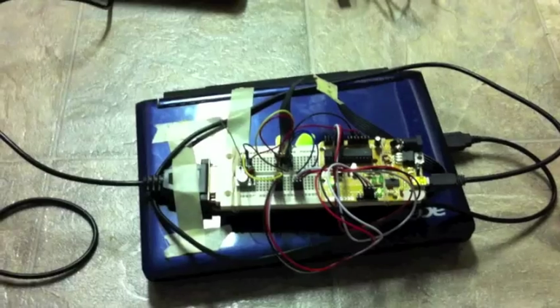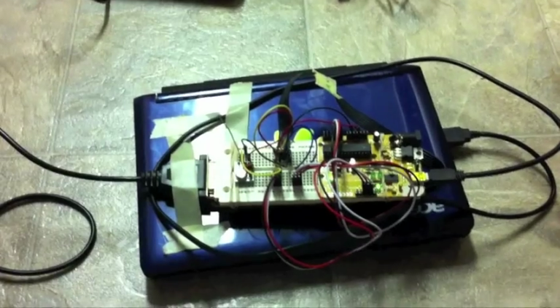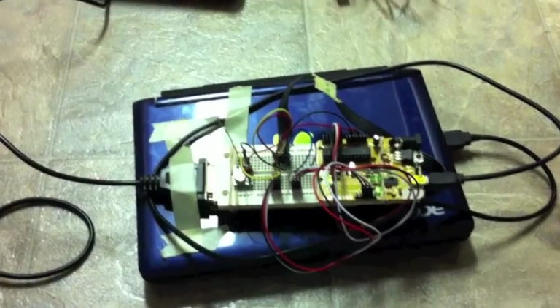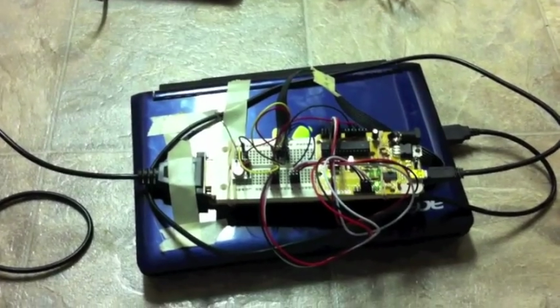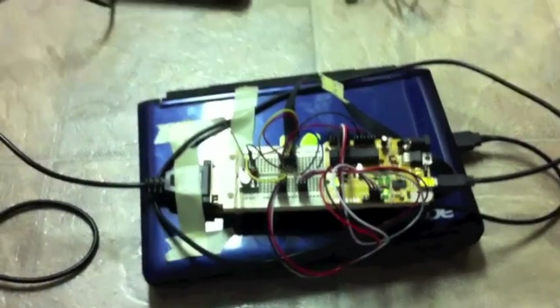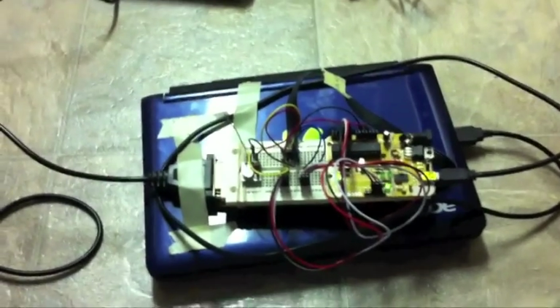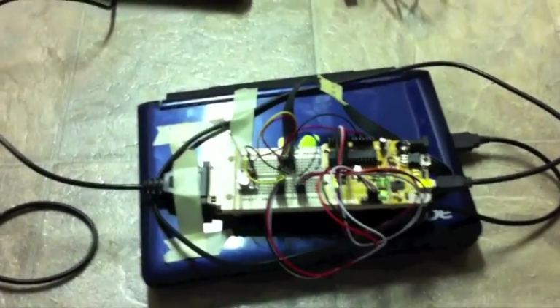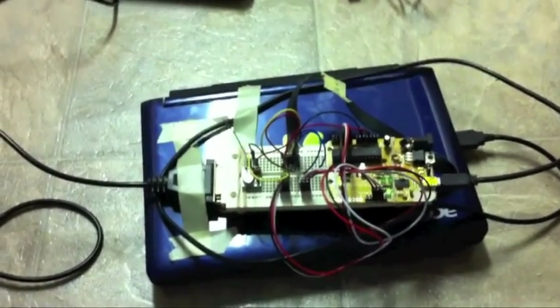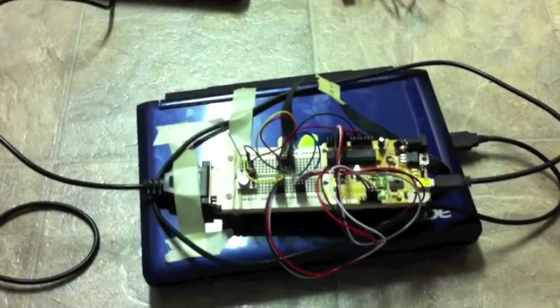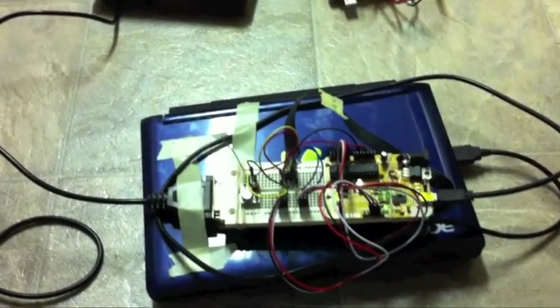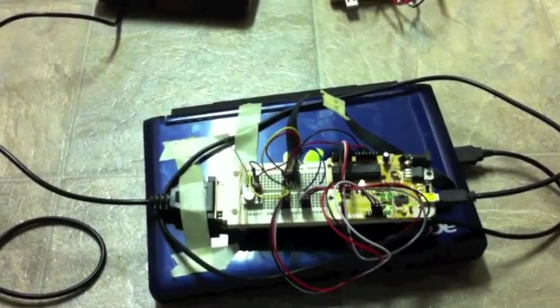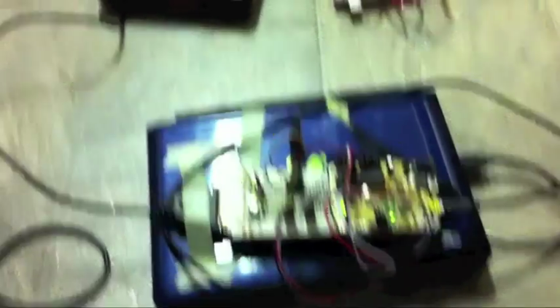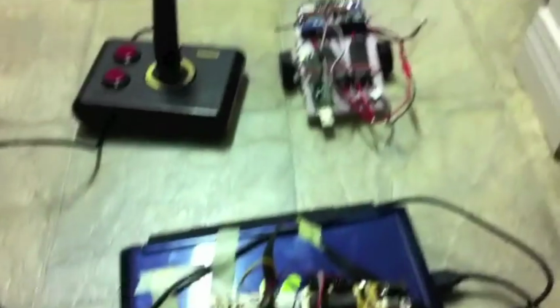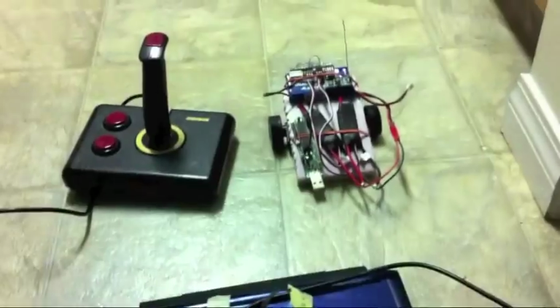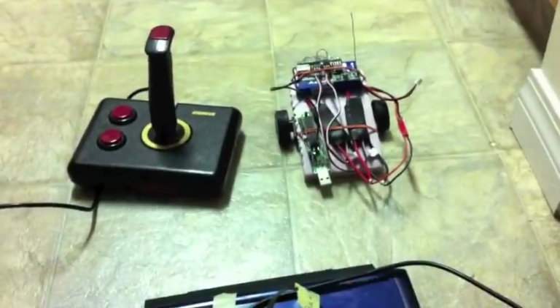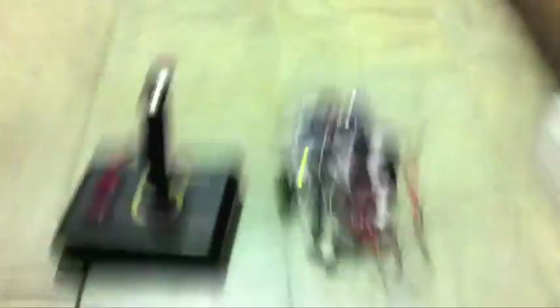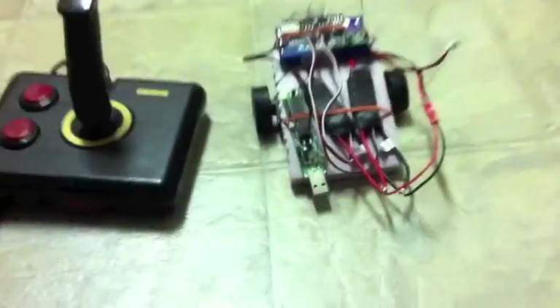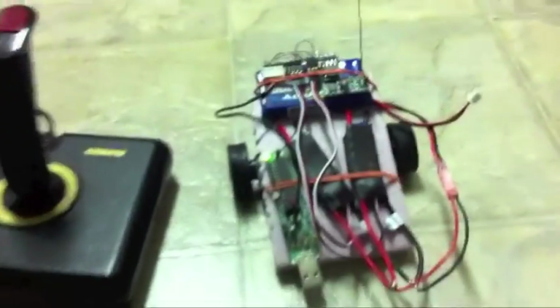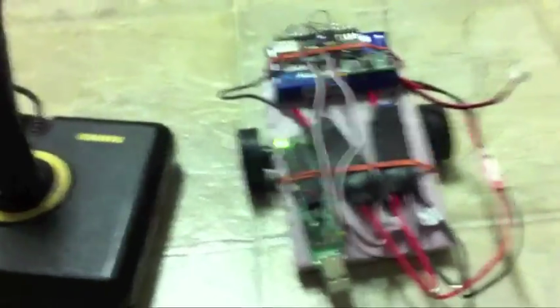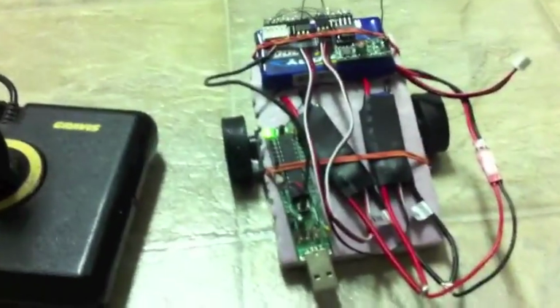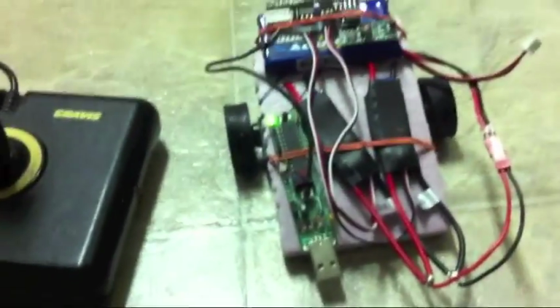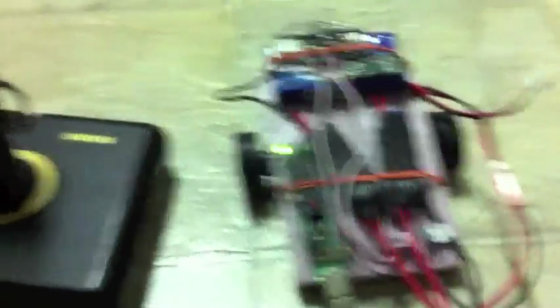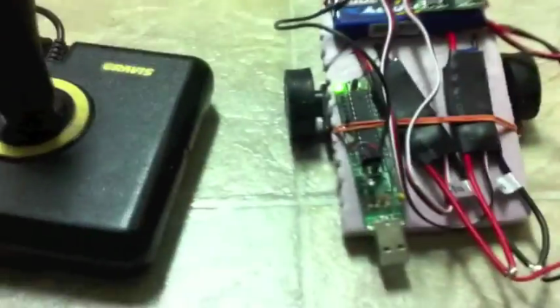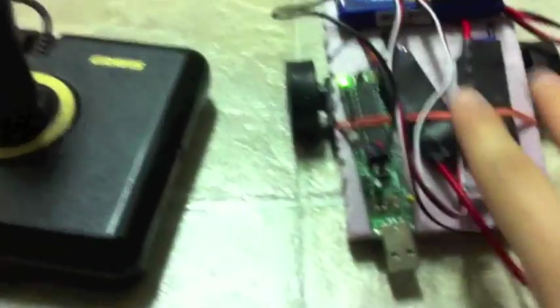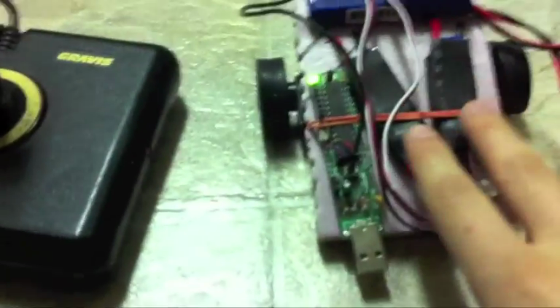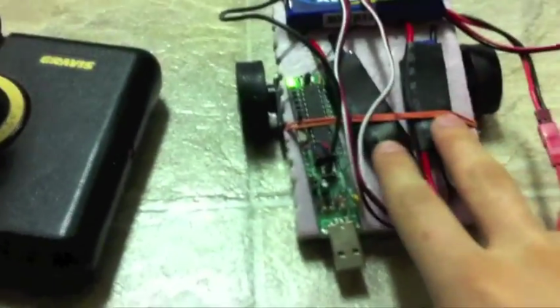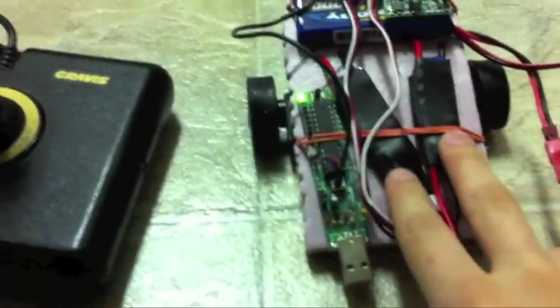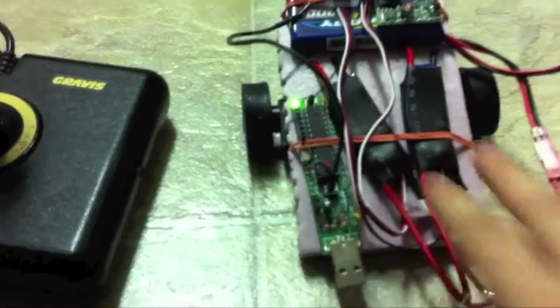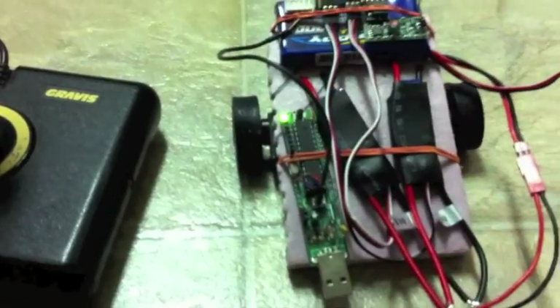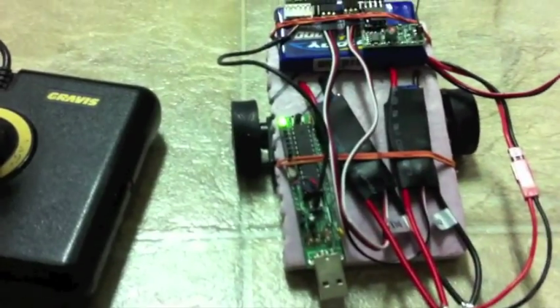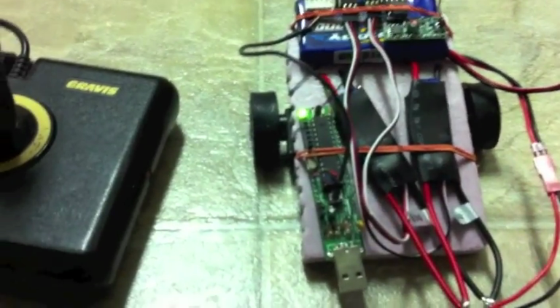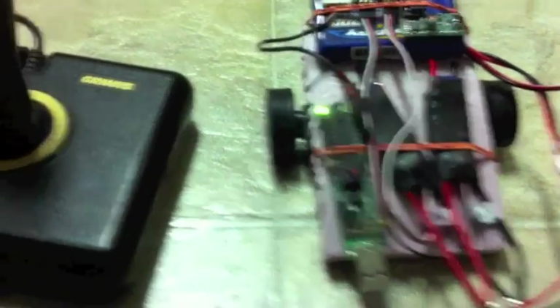Hi there. This is my Arduino-based RC car, right here. It uses two motor drivers obtained from Hobby King.